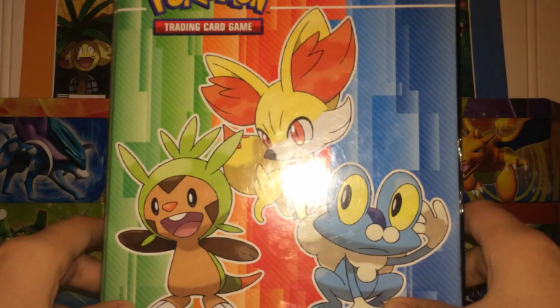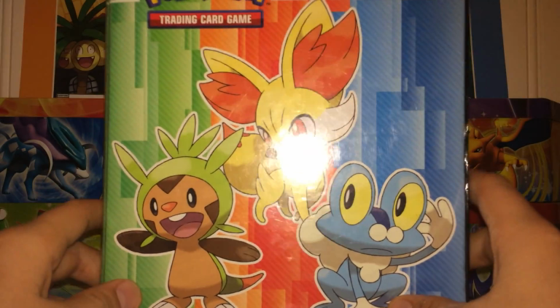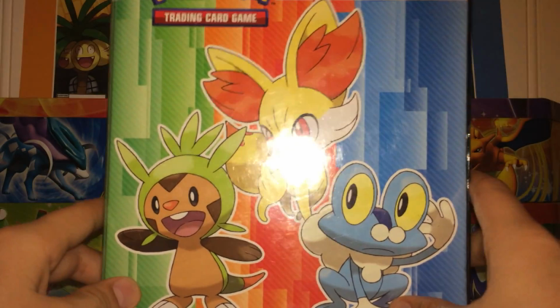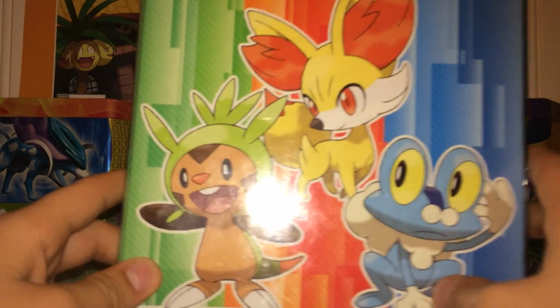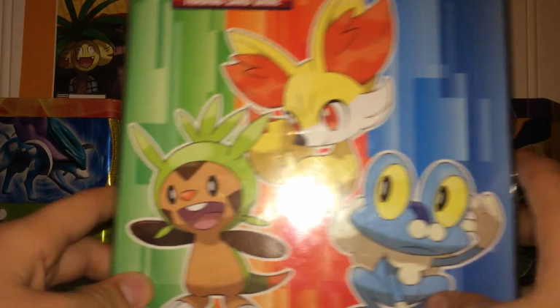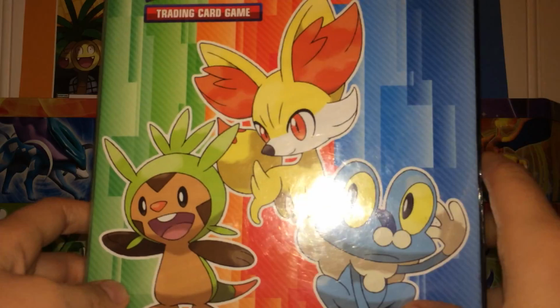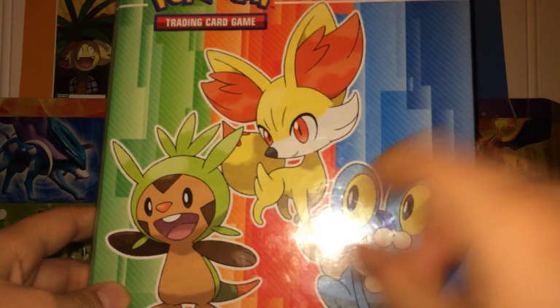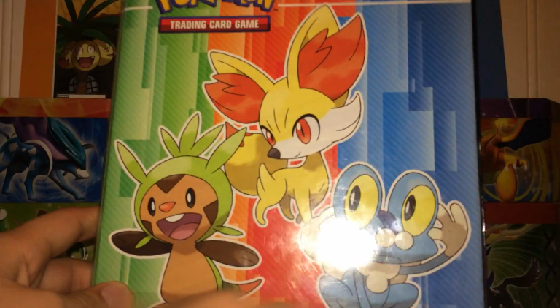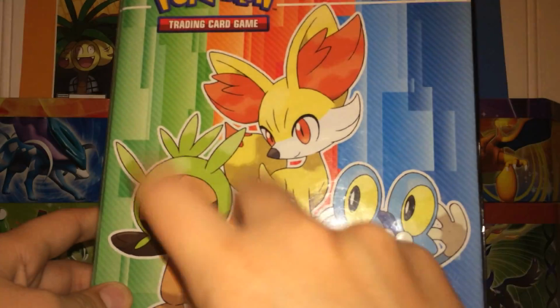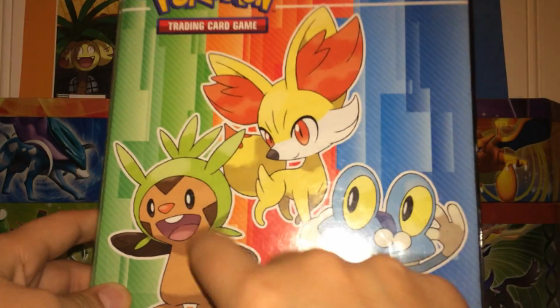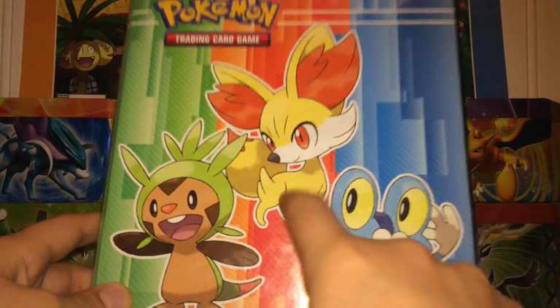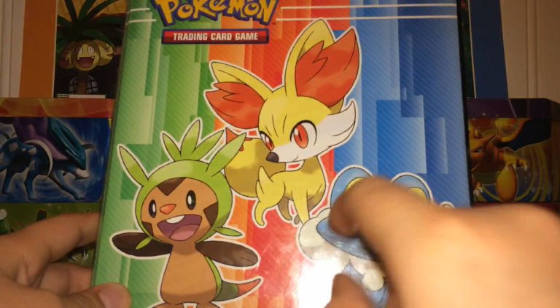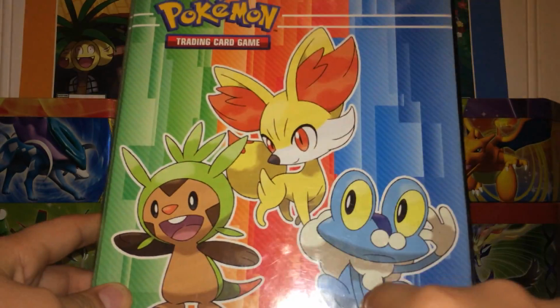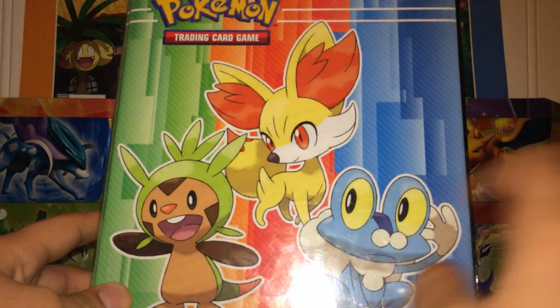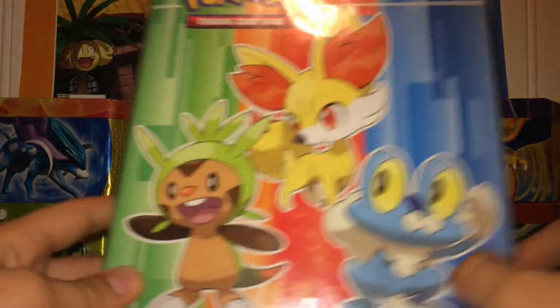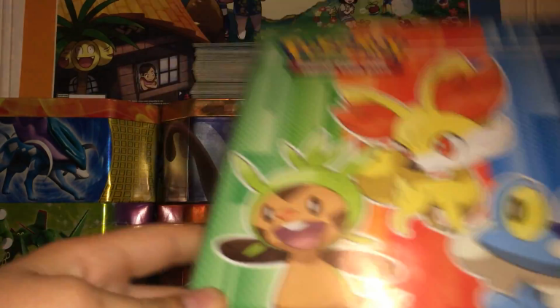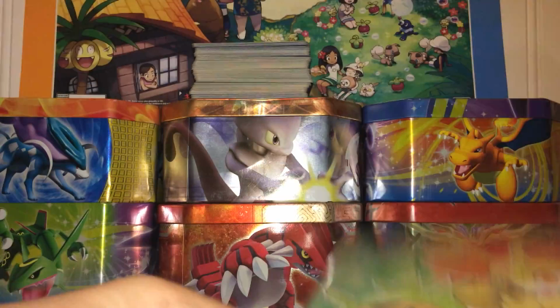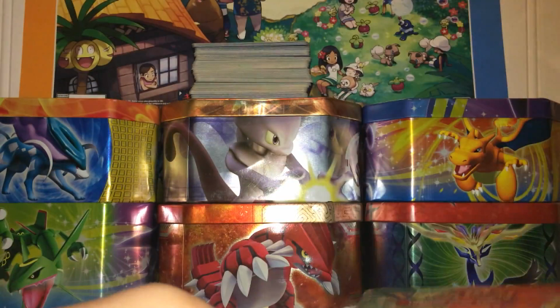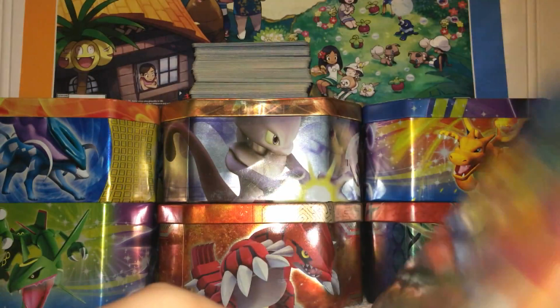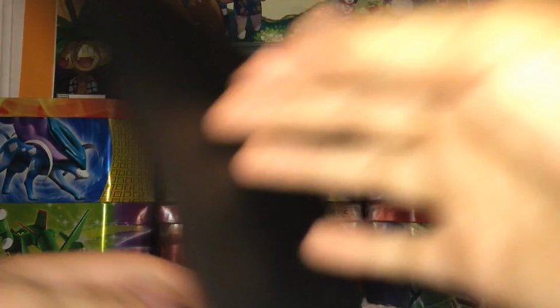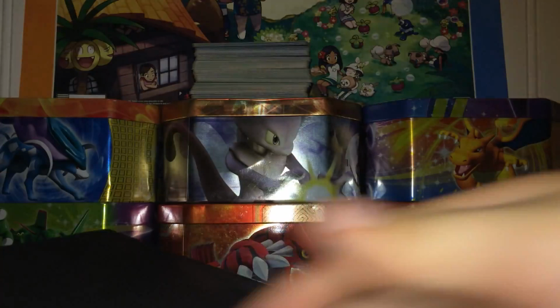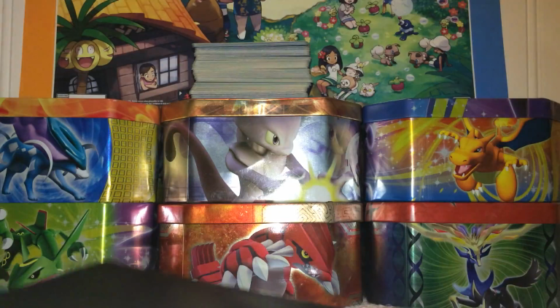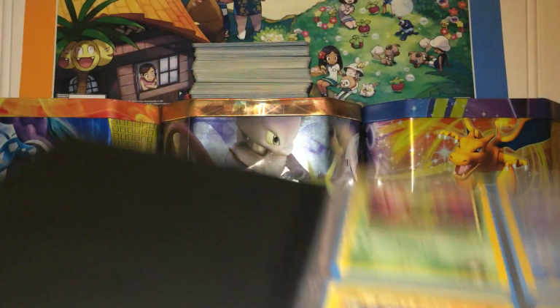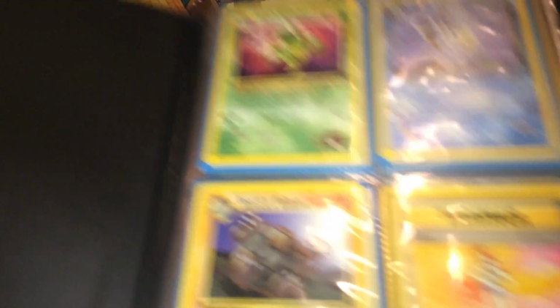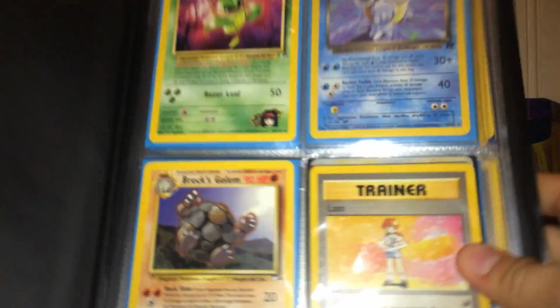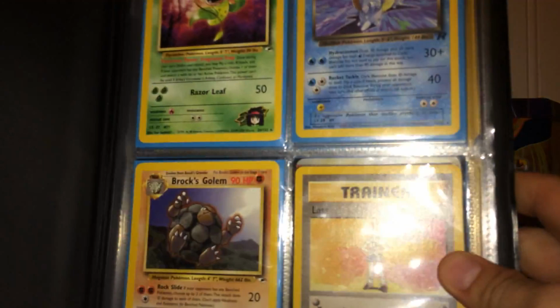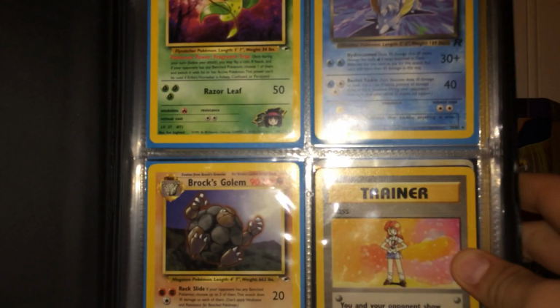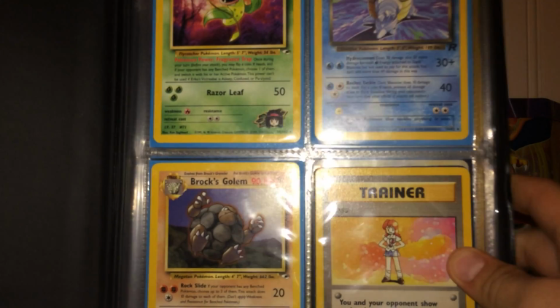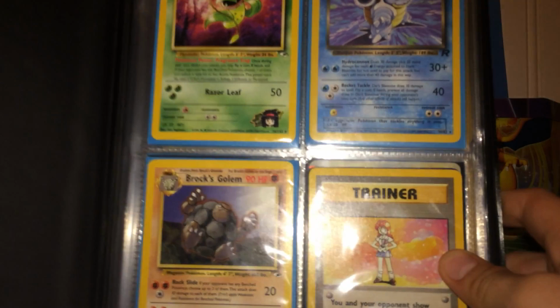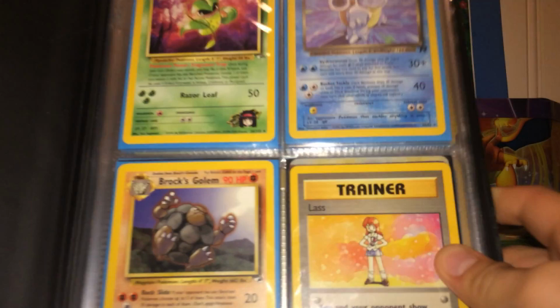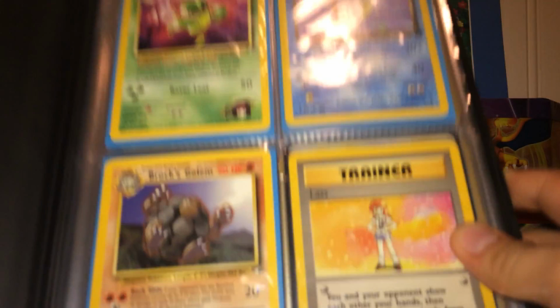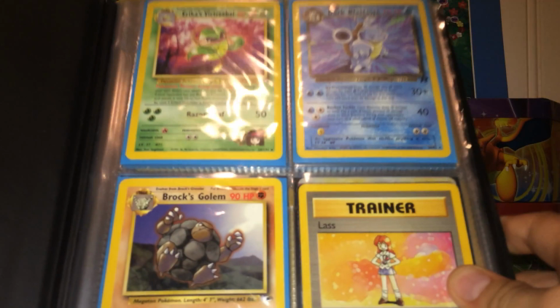Here's my binder — it has Jasmine, Fennekin, and Froakie up there. Let's open this up.